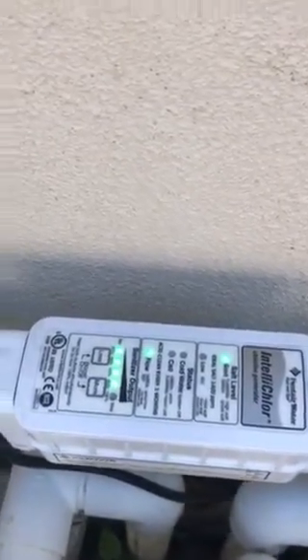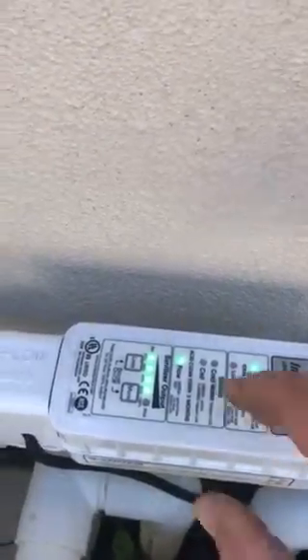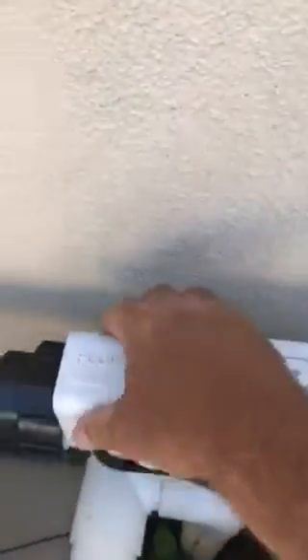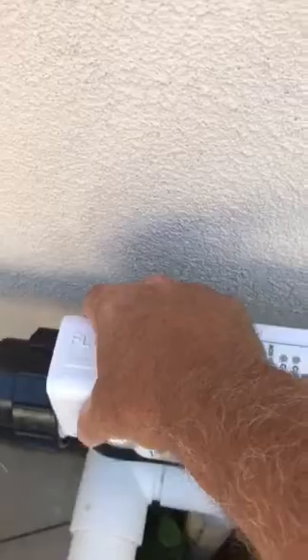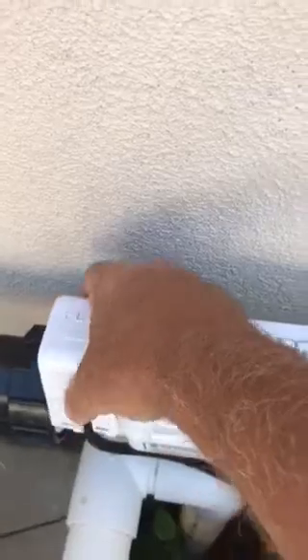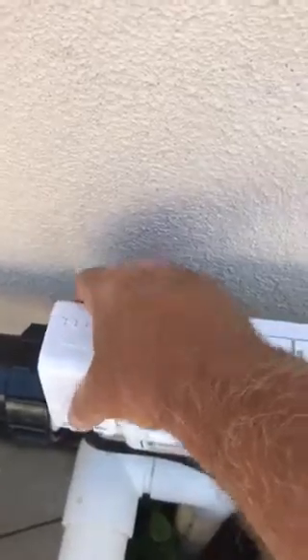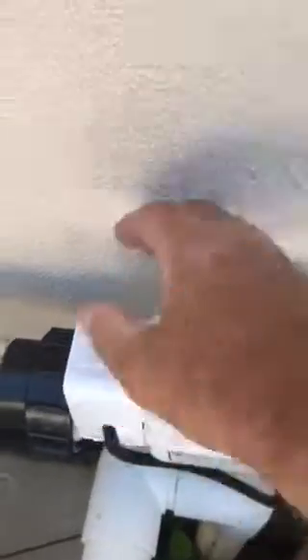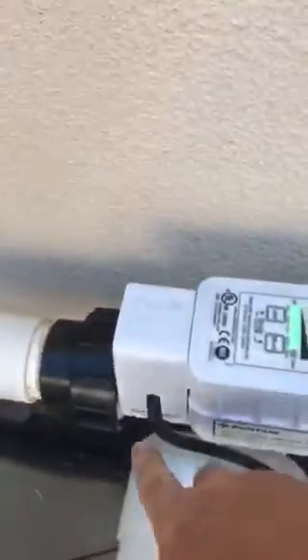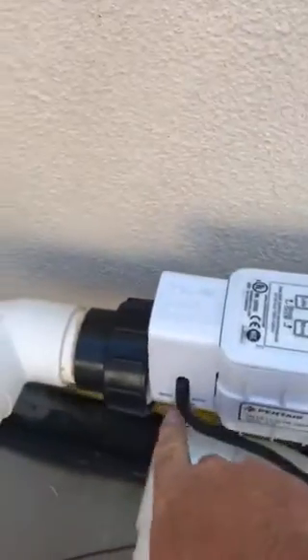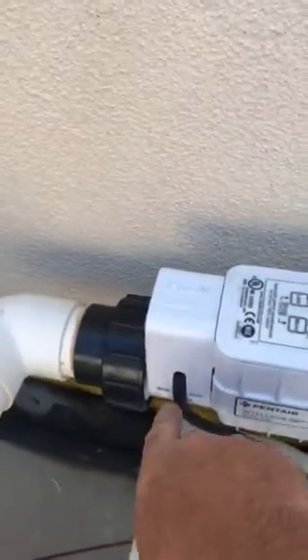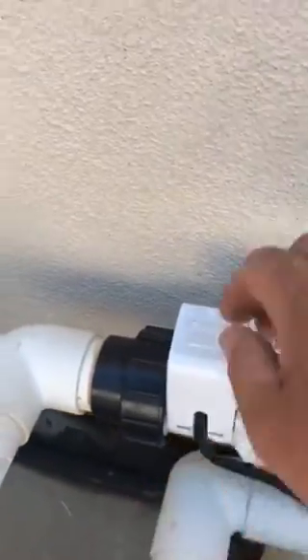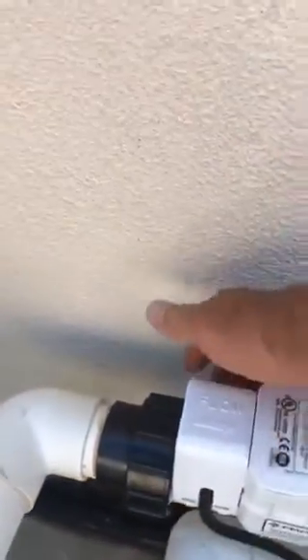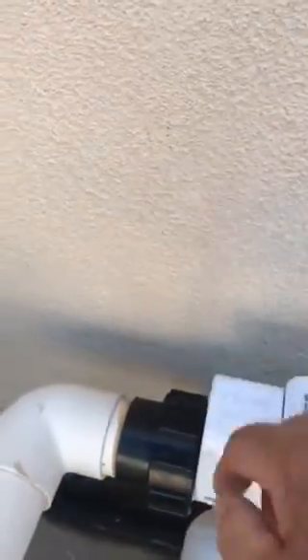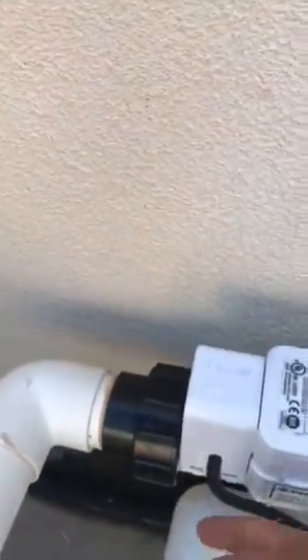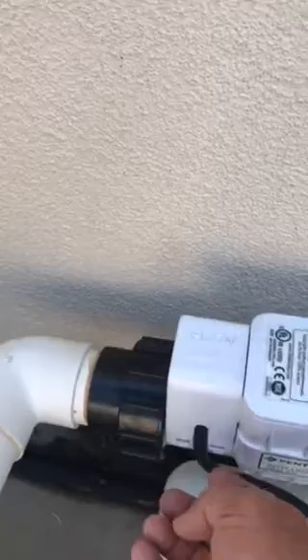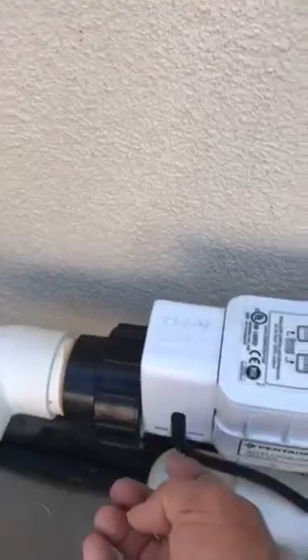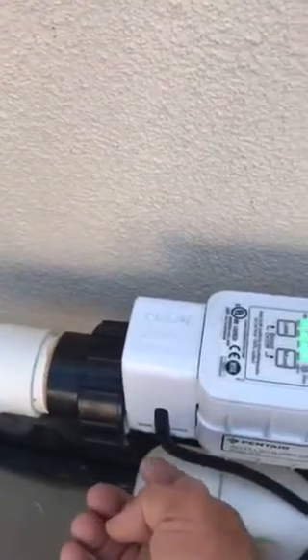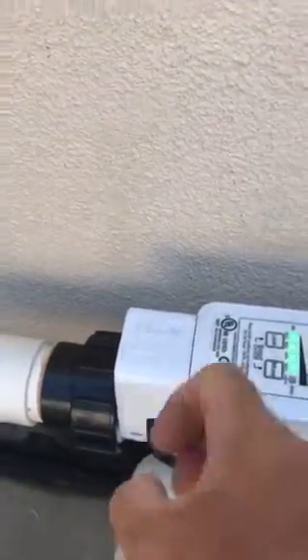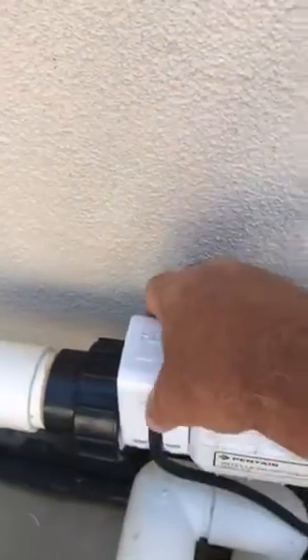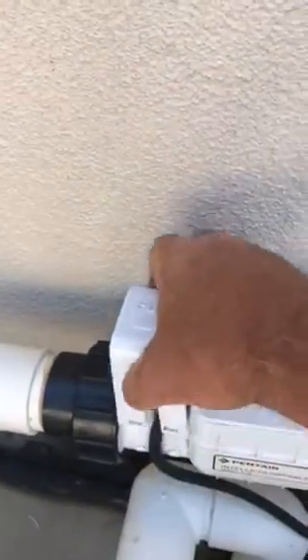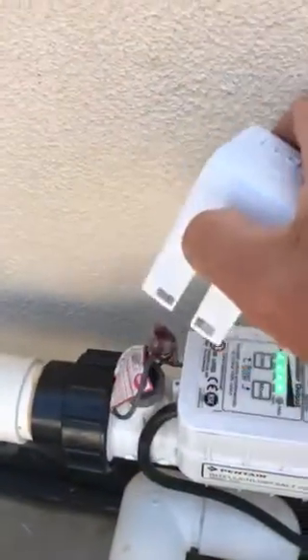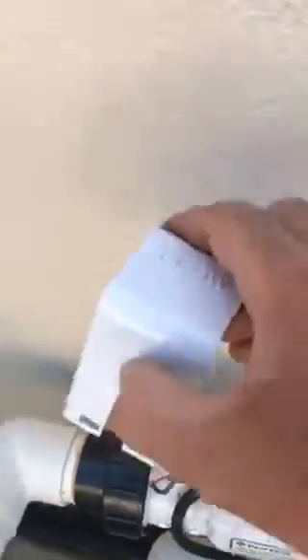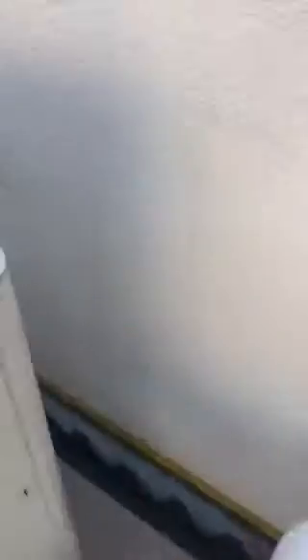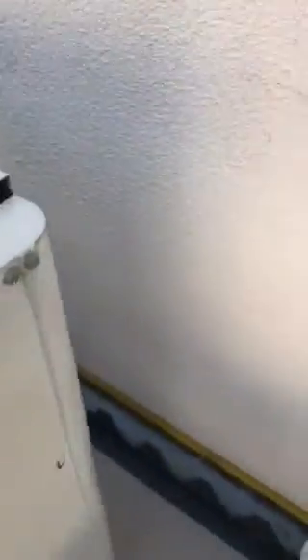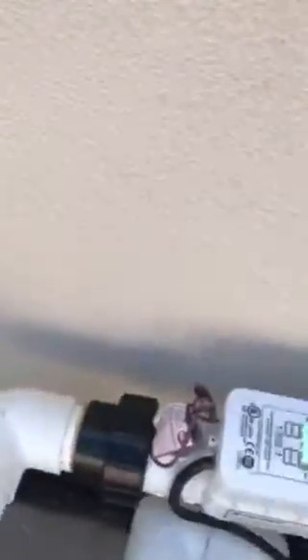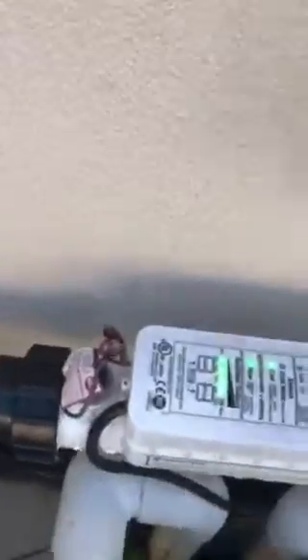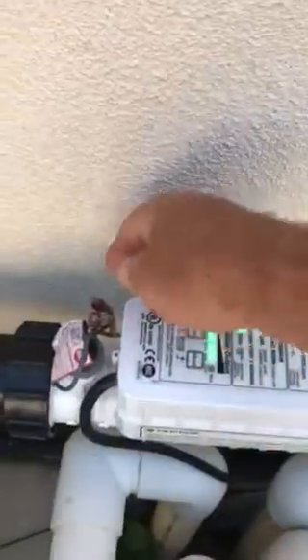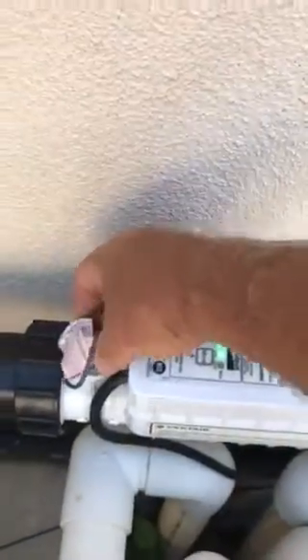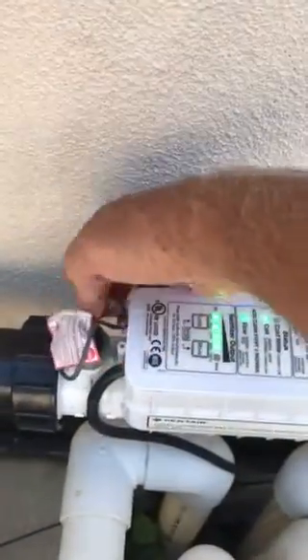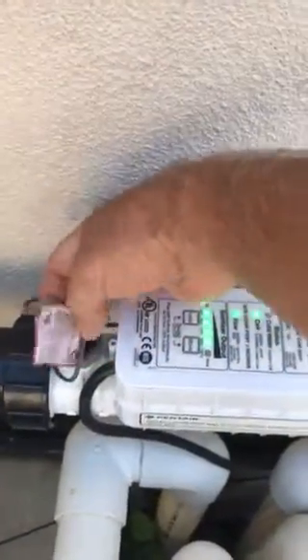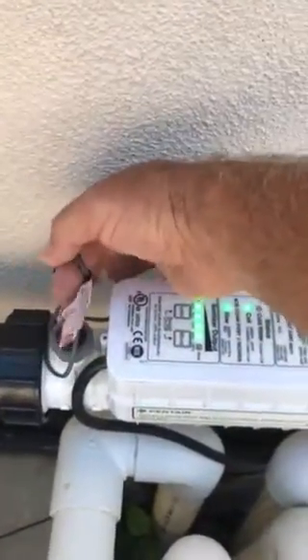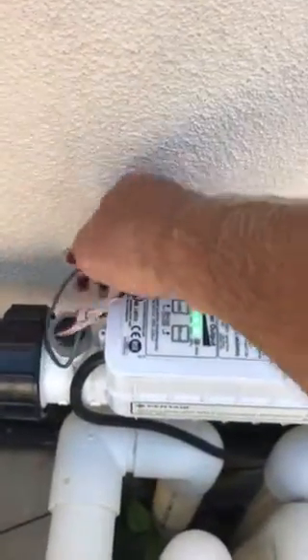What I found is these clips on each side. I put a screwdriver underneath and pried them out to get the cover off. That is the flow switch right here.